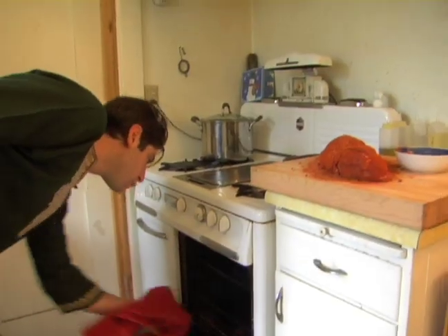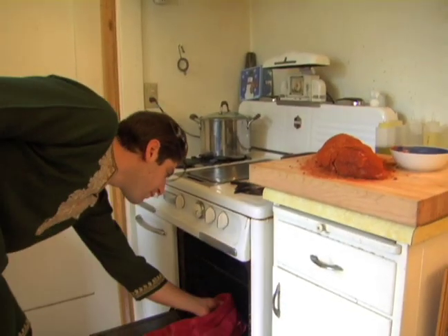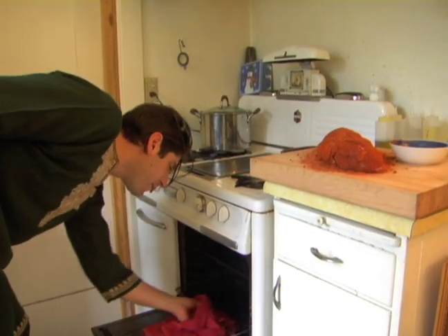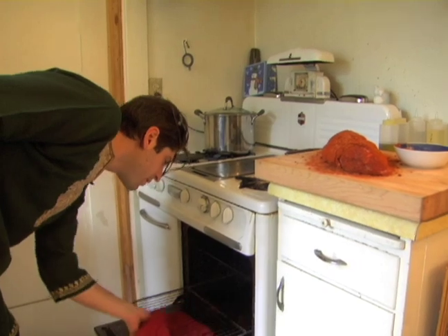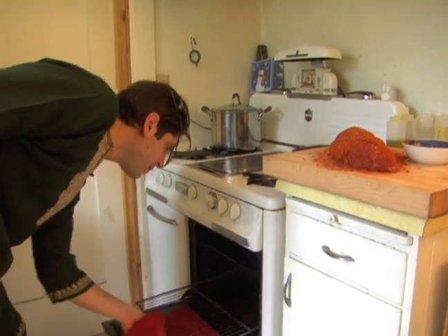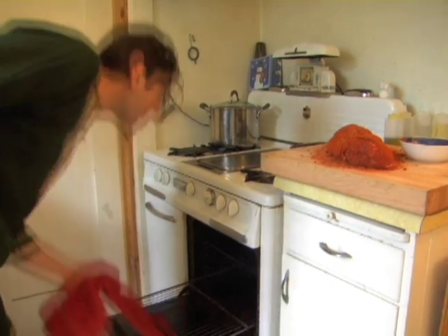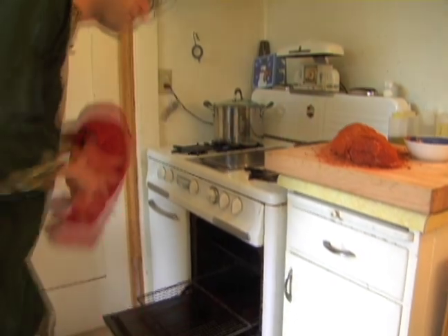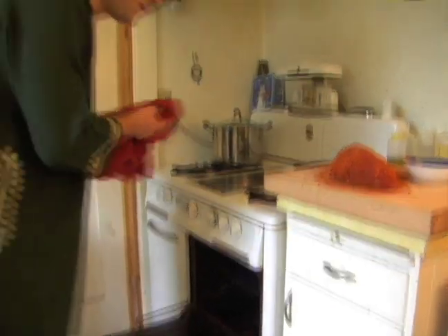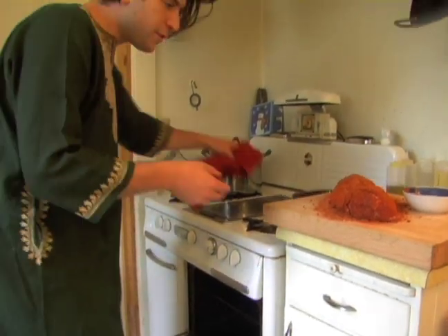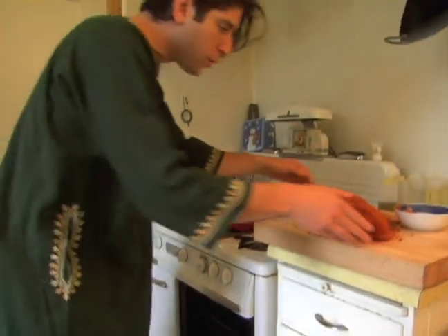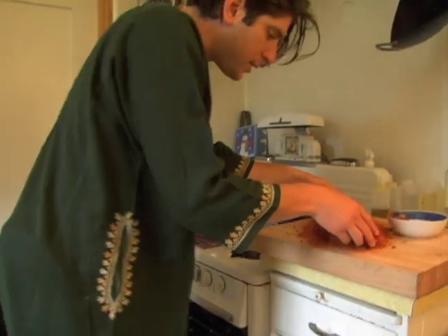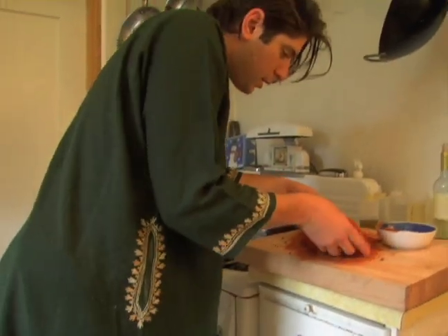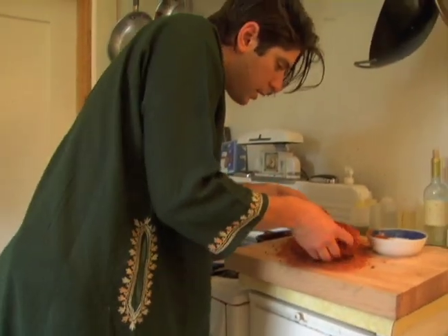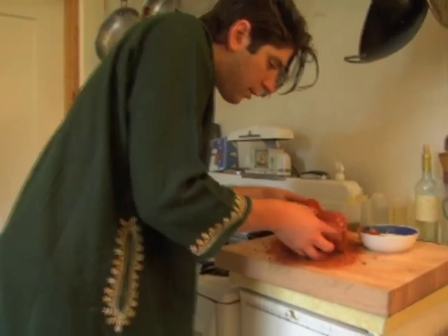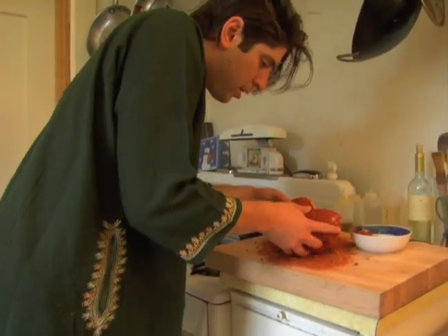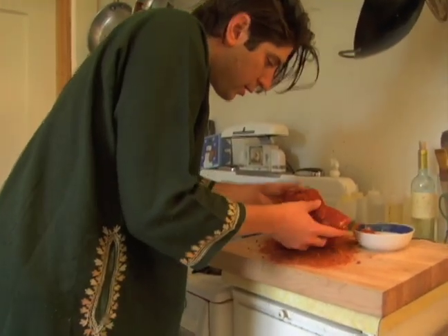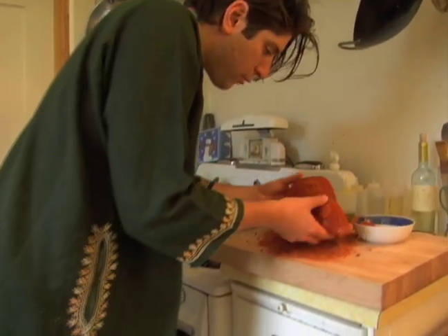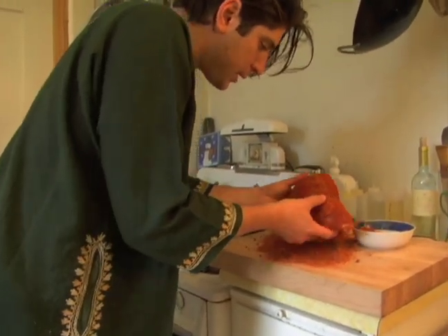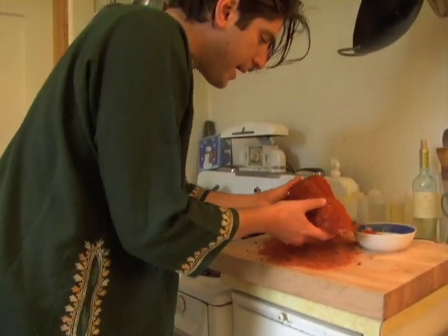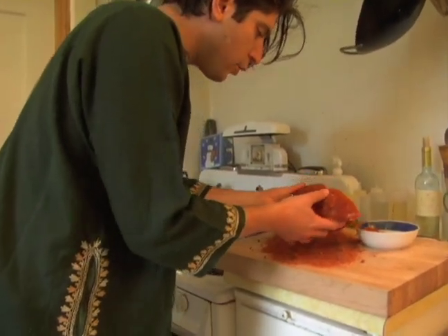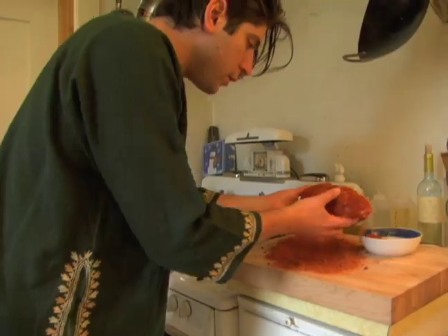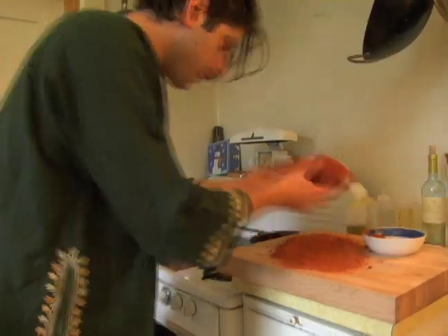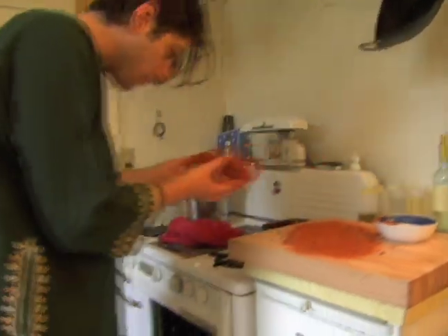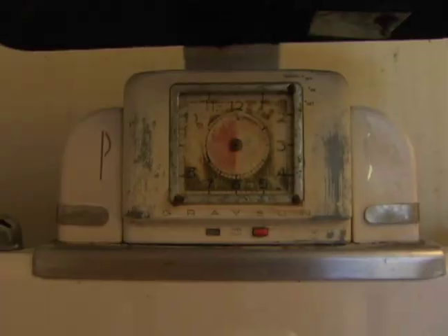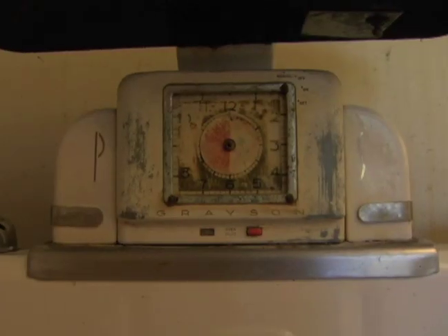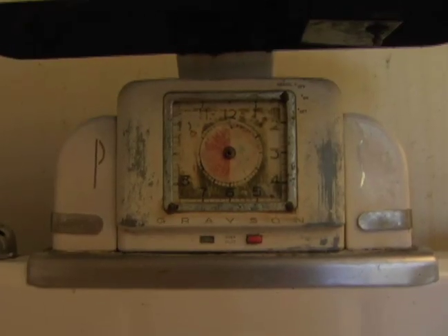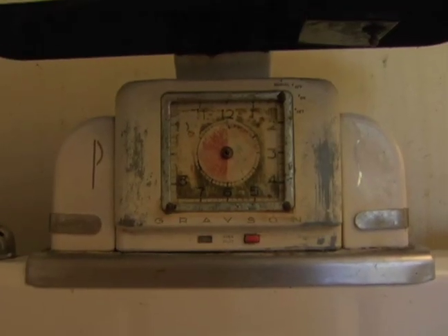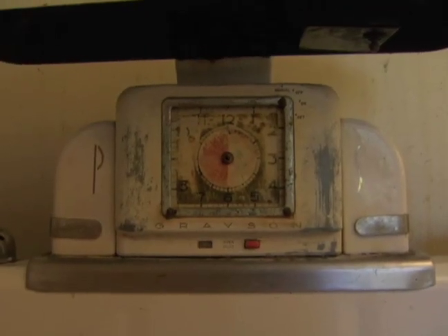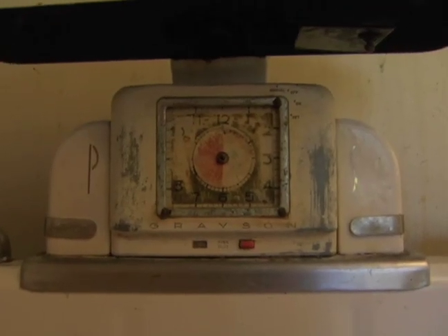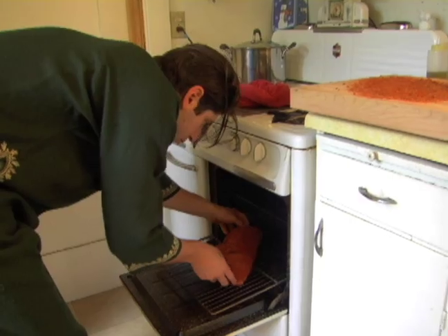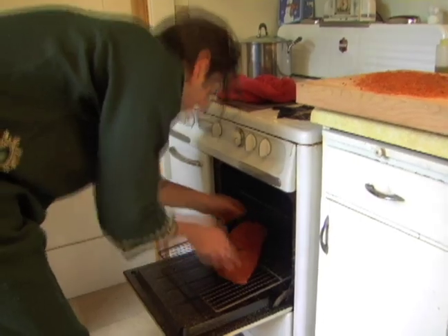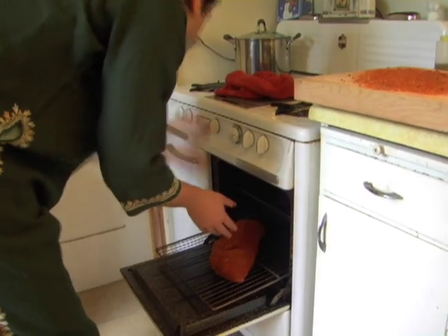Preheat to 225, maybe 250 if you have a newer oven — they tend to not run crazy gas overloads like the old ones. And I'm going to put this right on the rack.